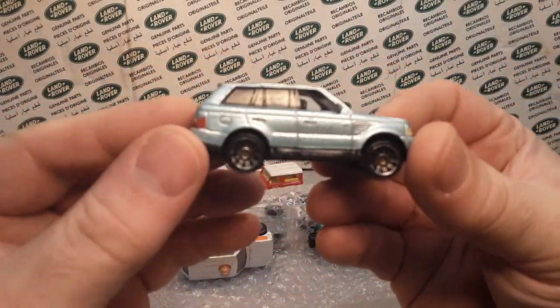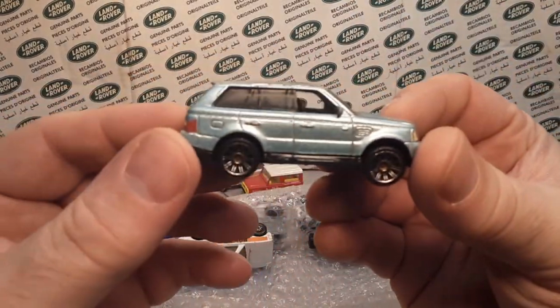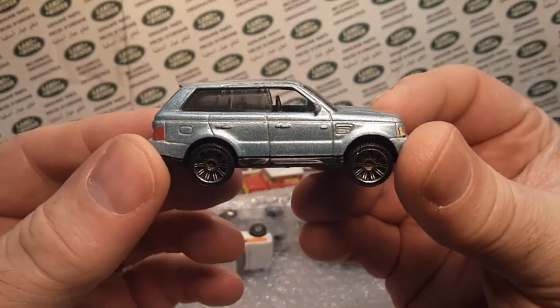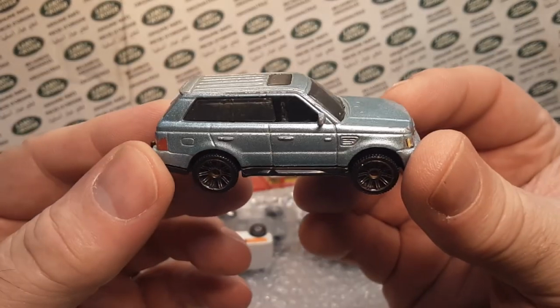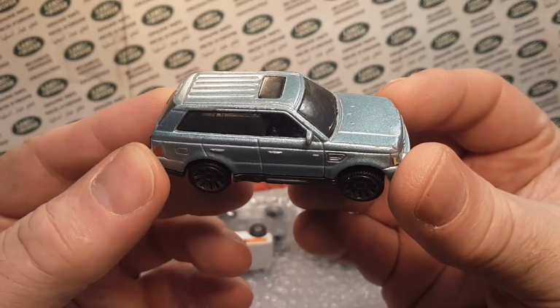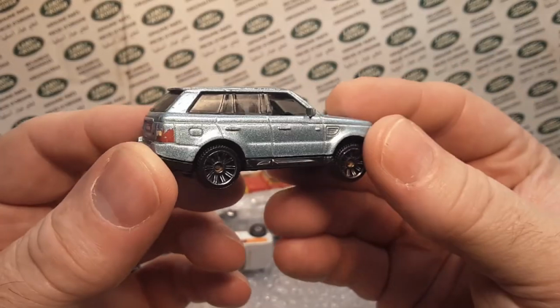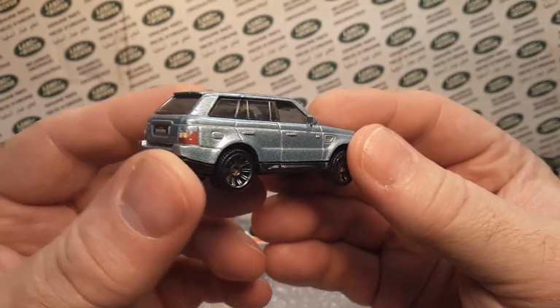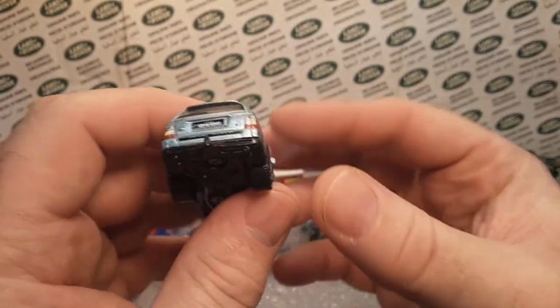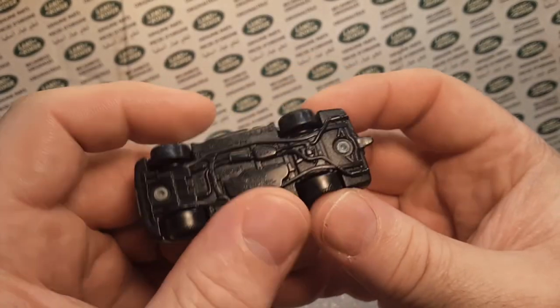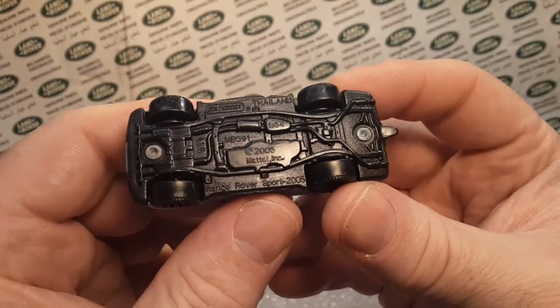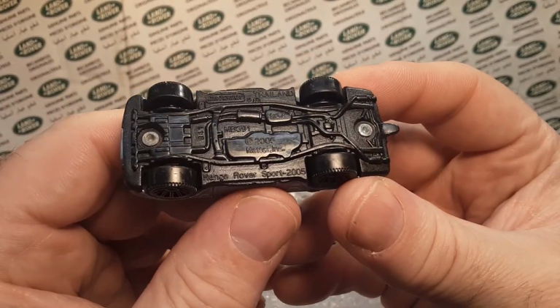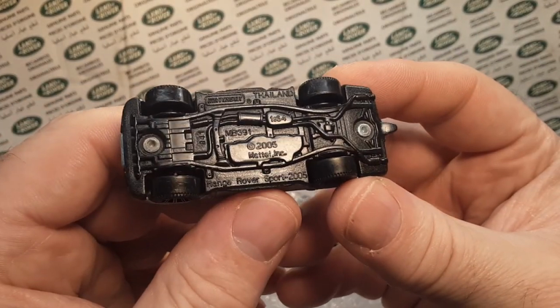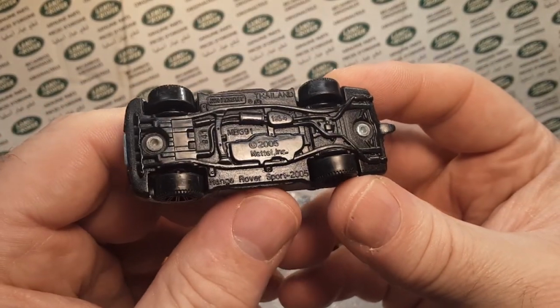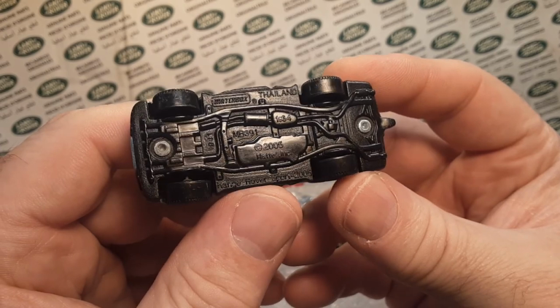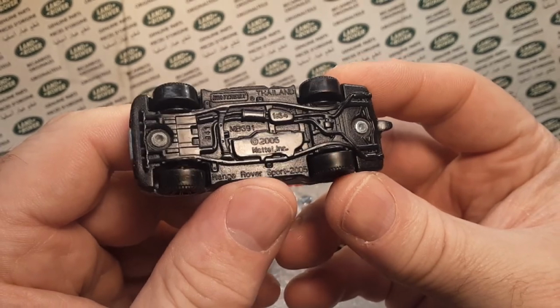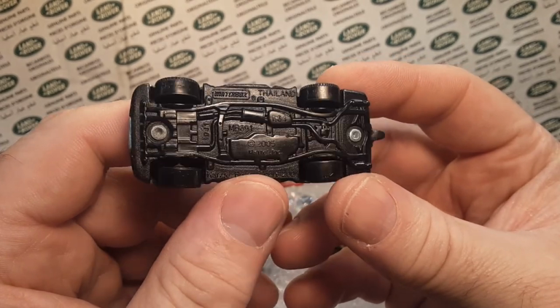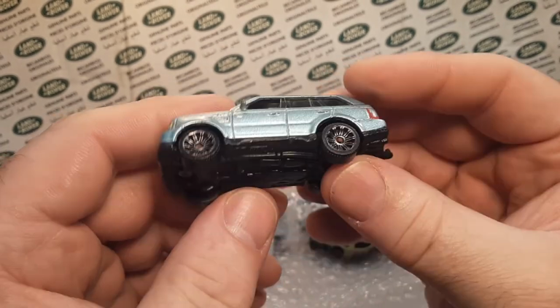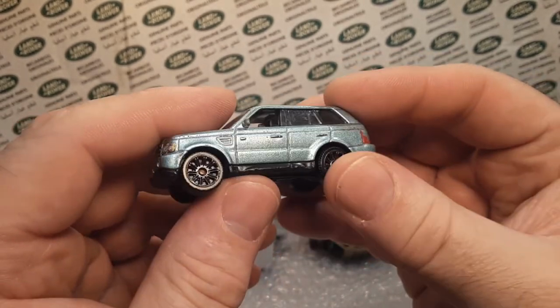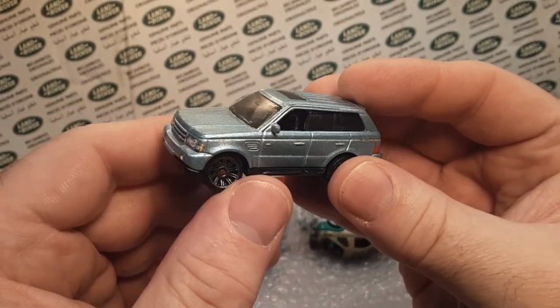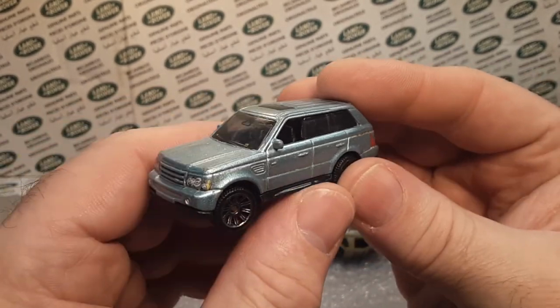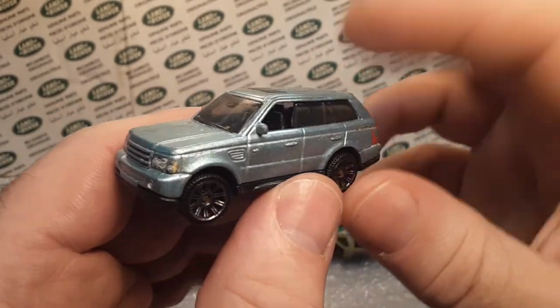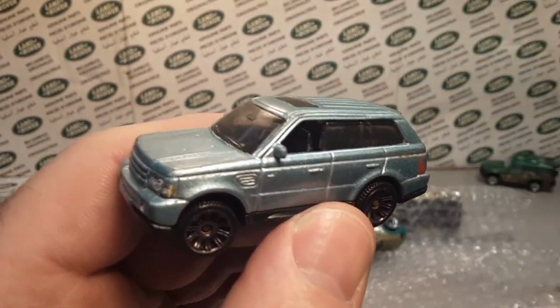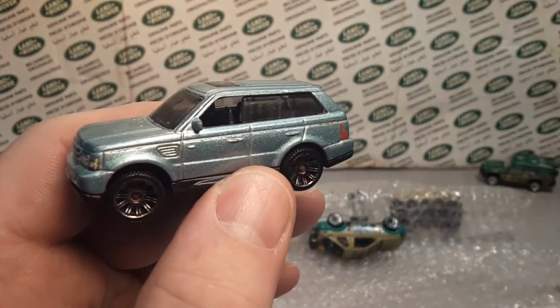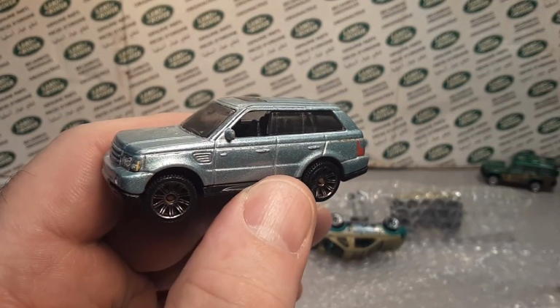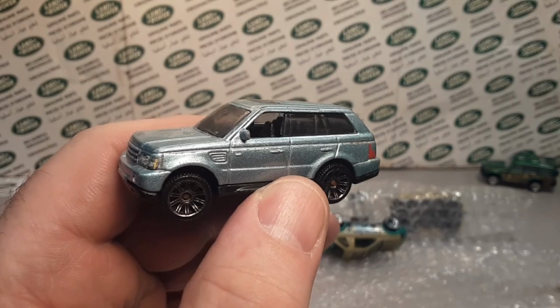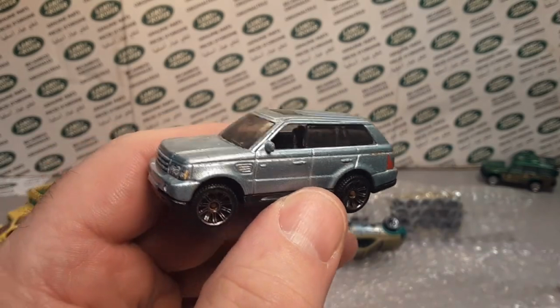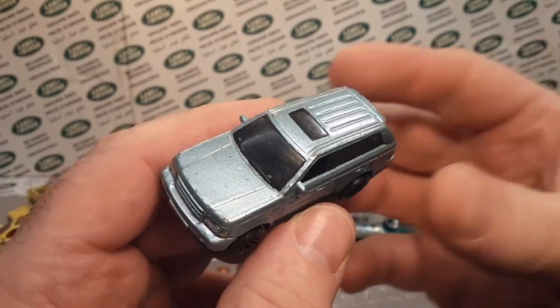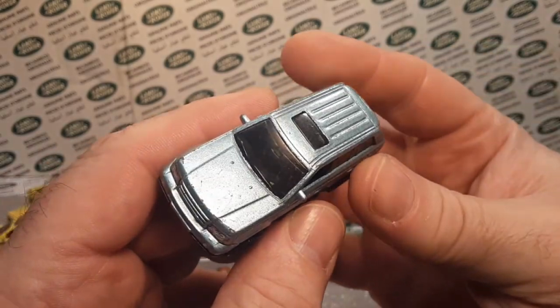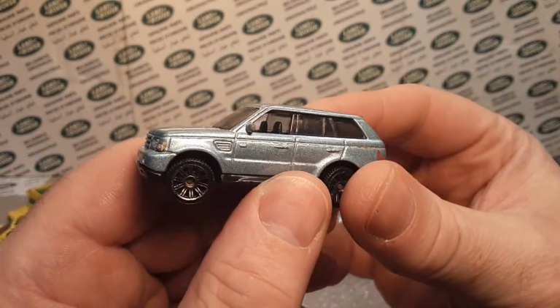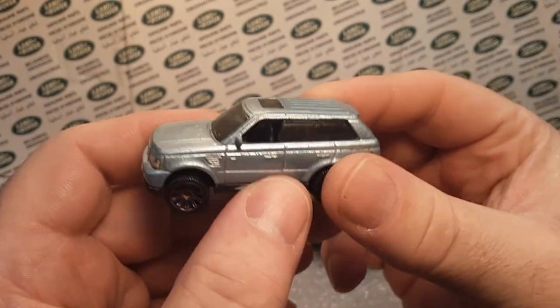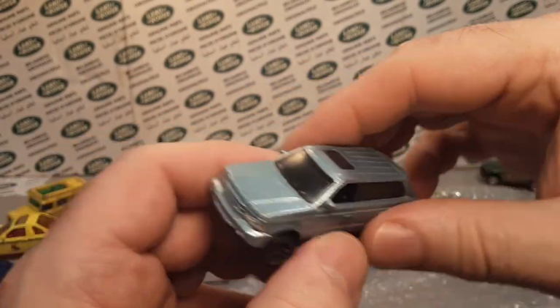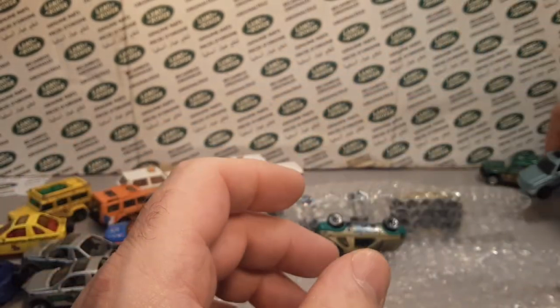There's another old classic — the Range Rover Sport from Matchbox 2005. Very, very nice. VIP rides, I believe. VIP ride. Very, very nice.